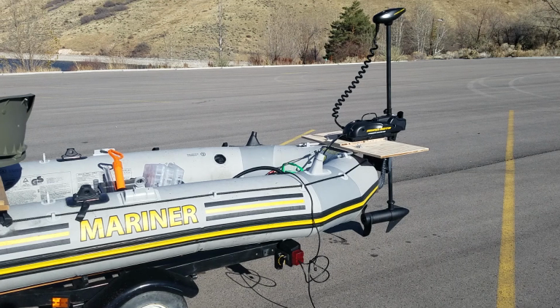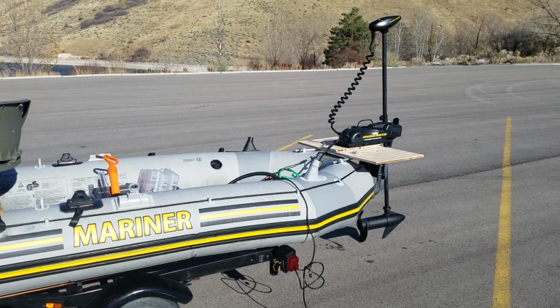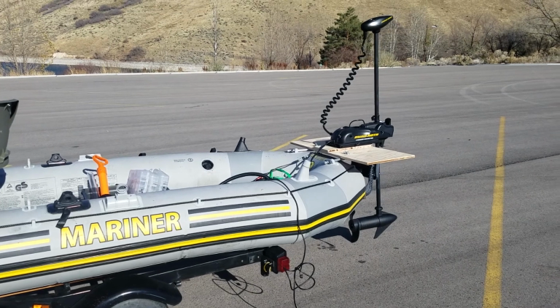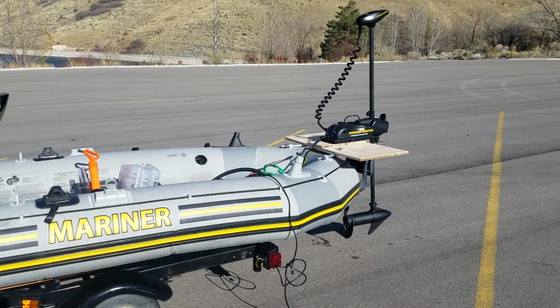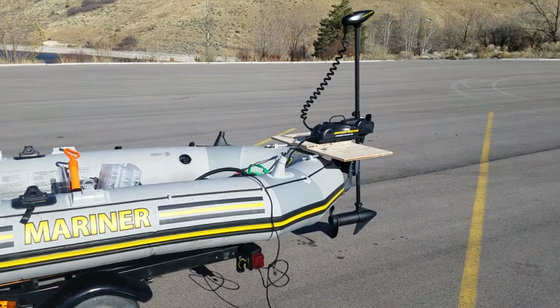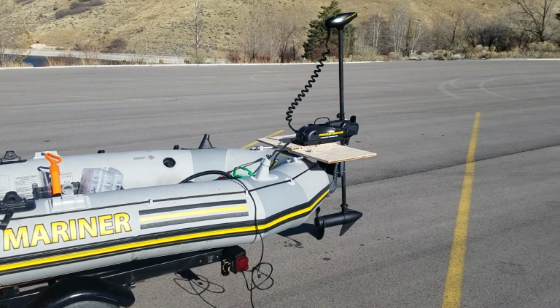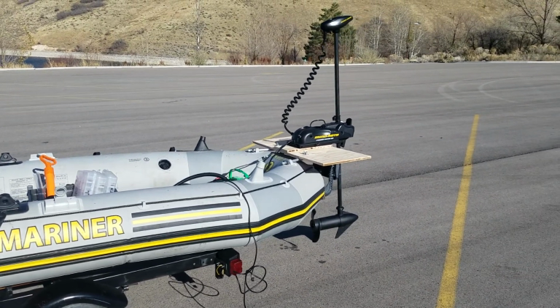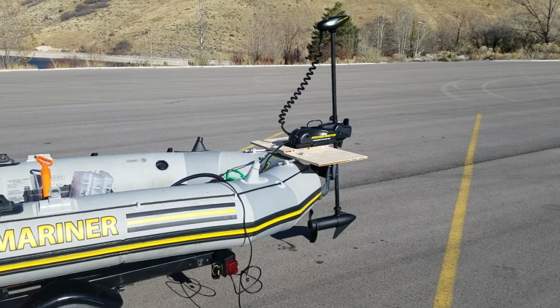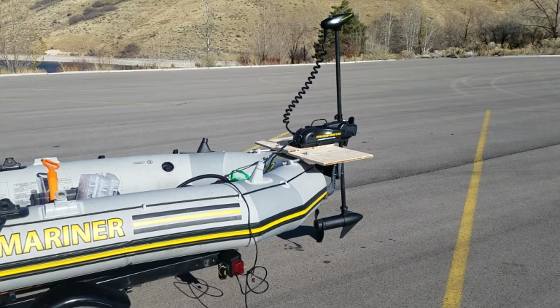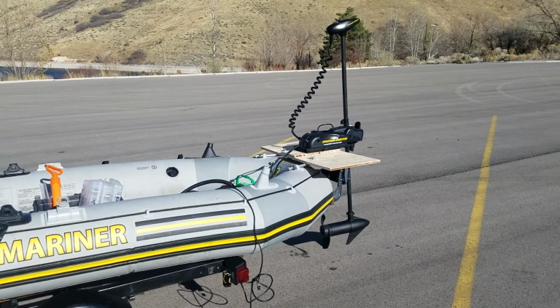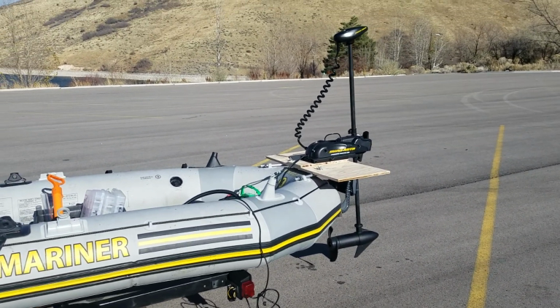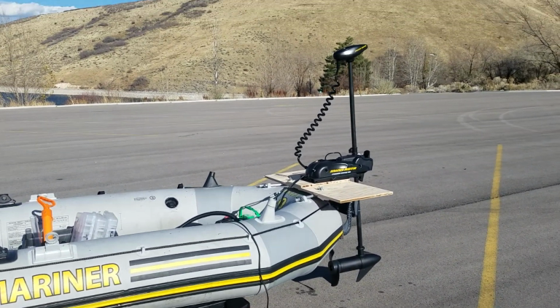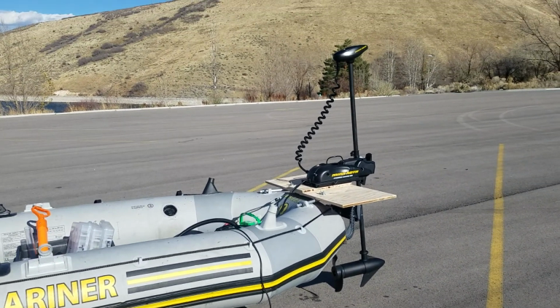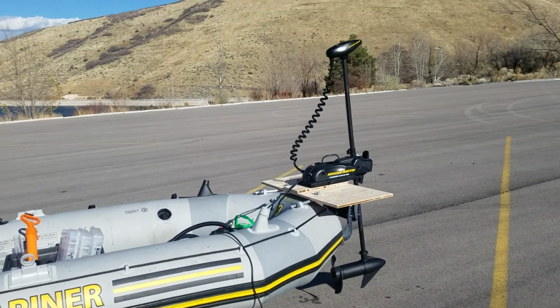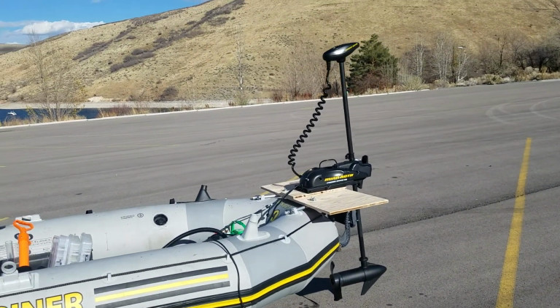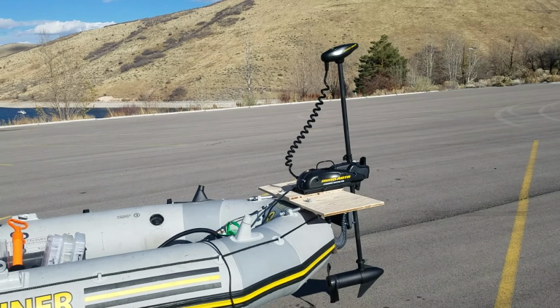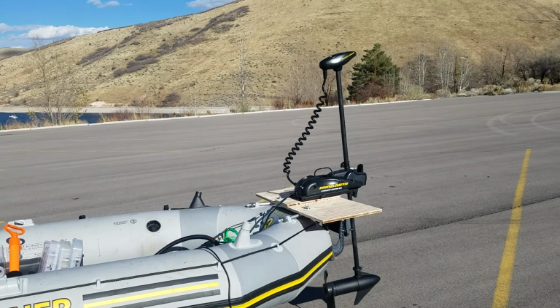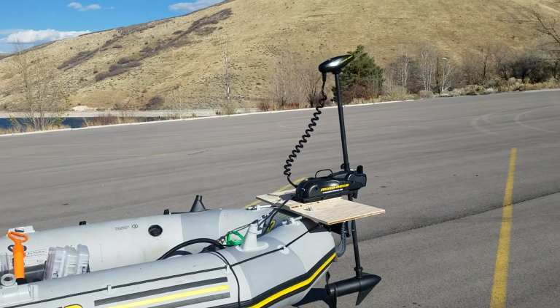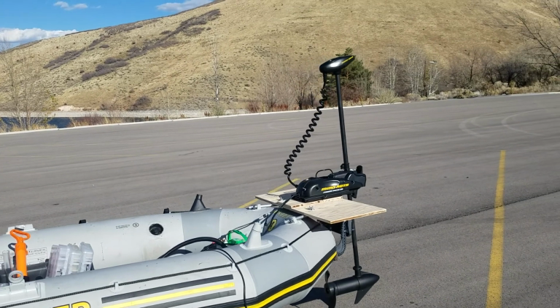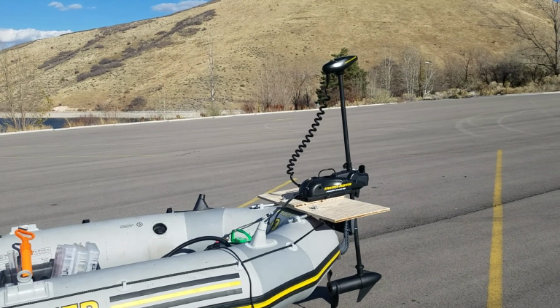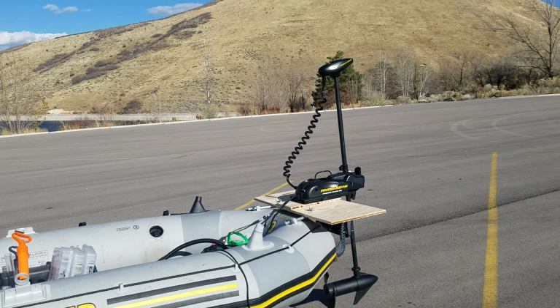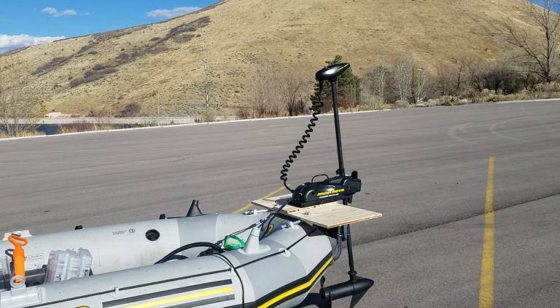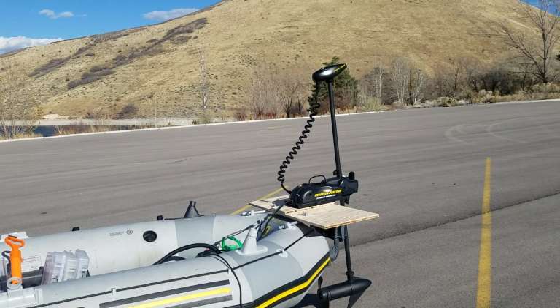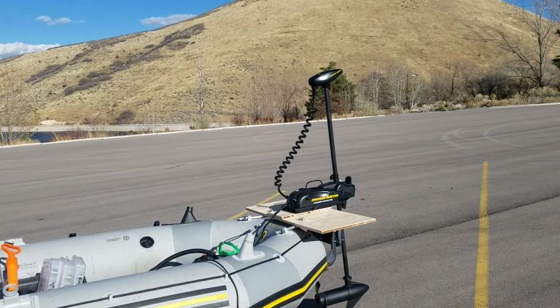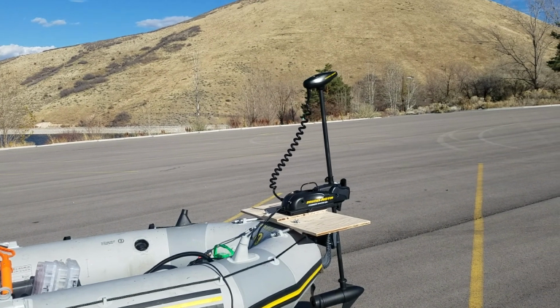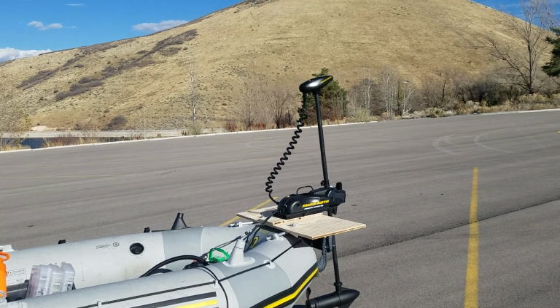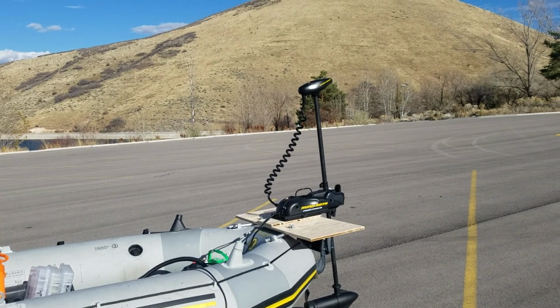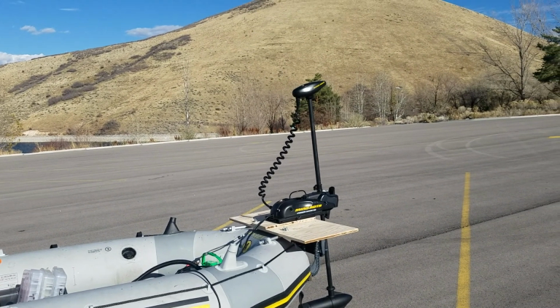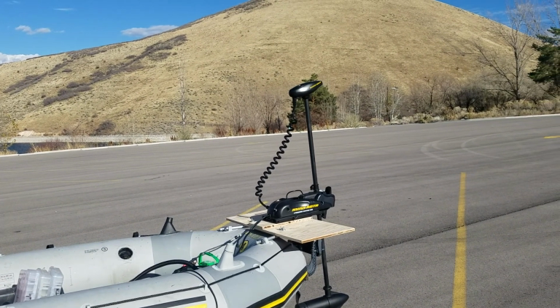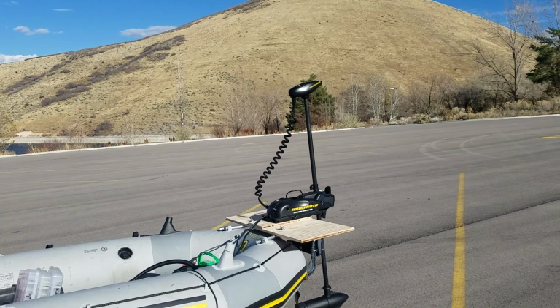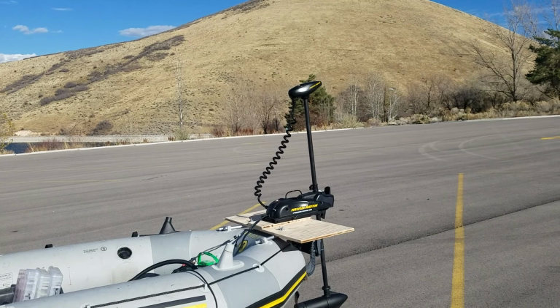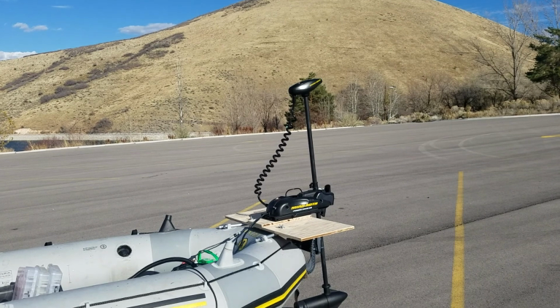Hello guys. I'm going to show you my new toy. It's my new modification of my Intex Mentor 4. I got me this Minn Kota Power Drive V2.